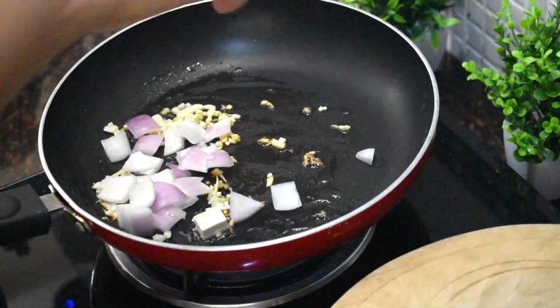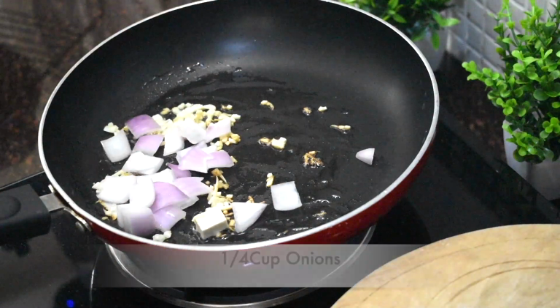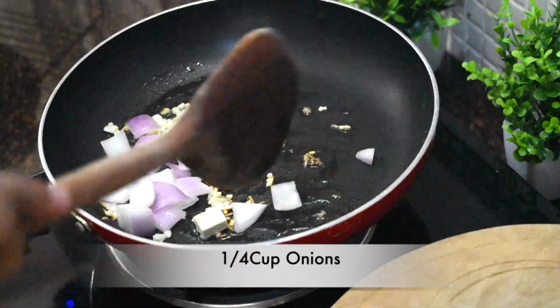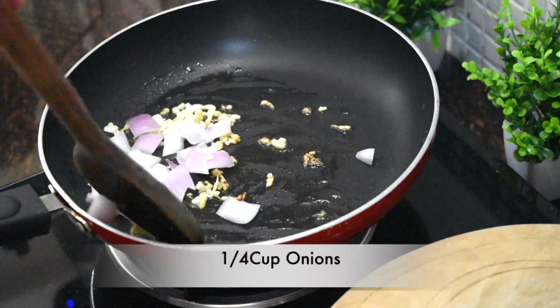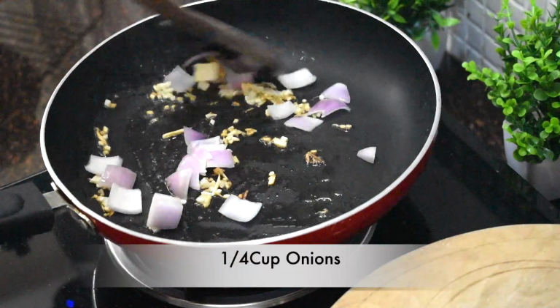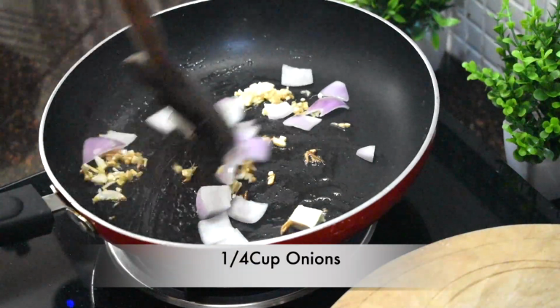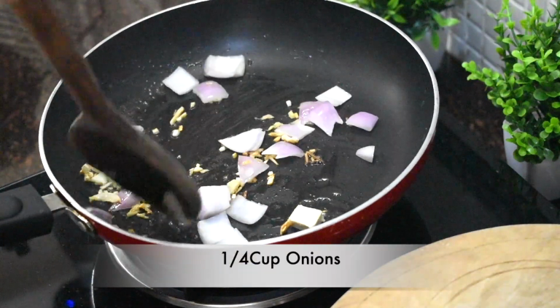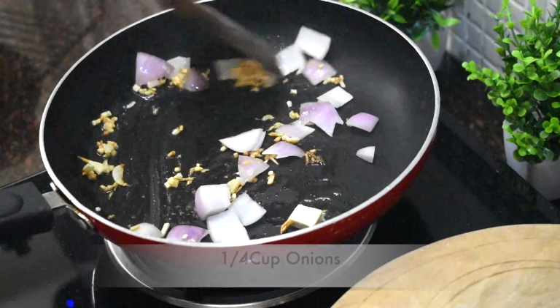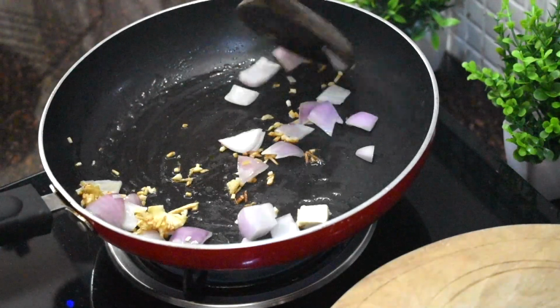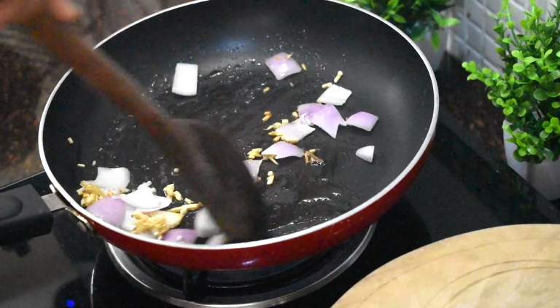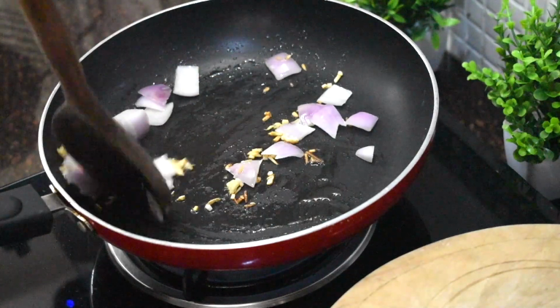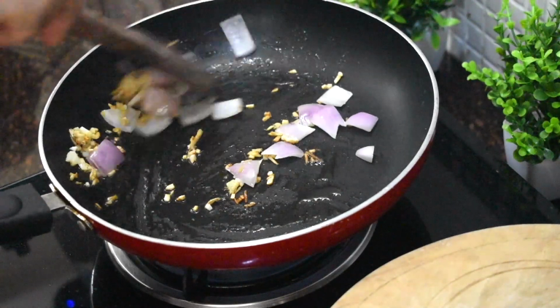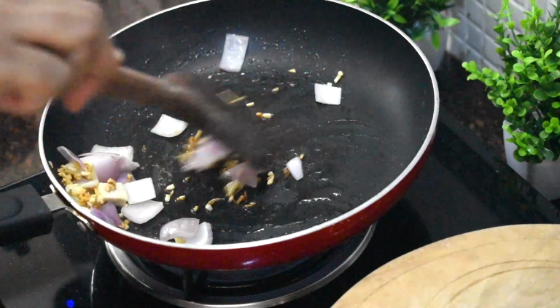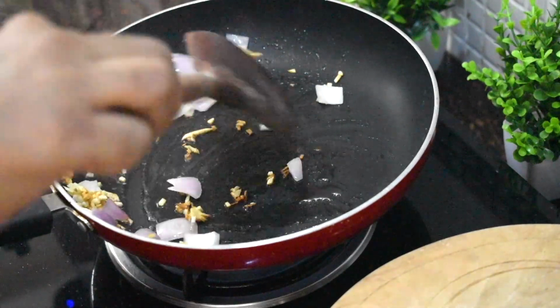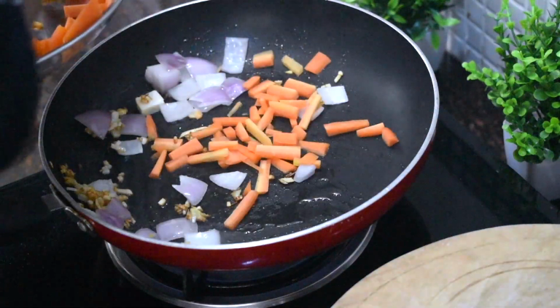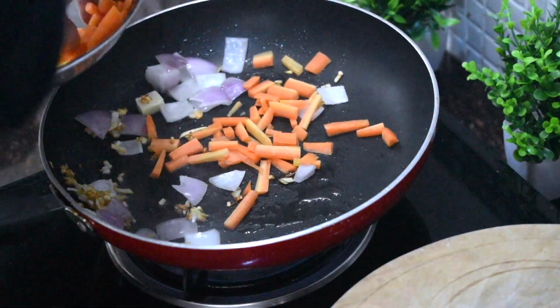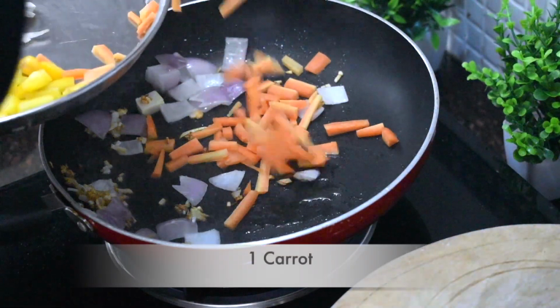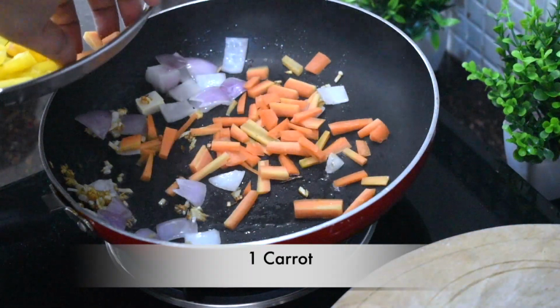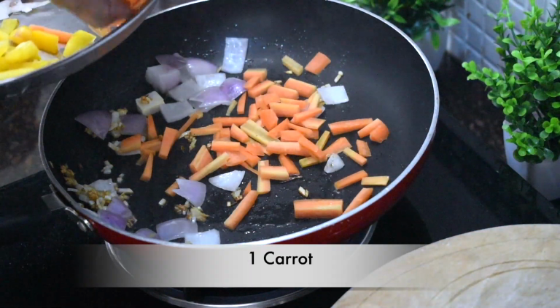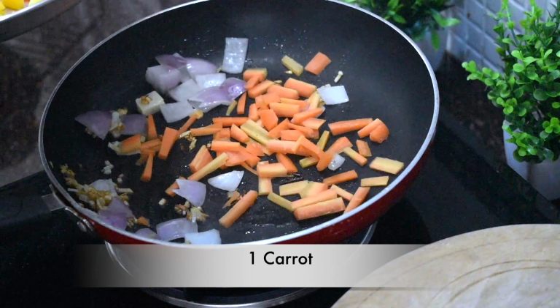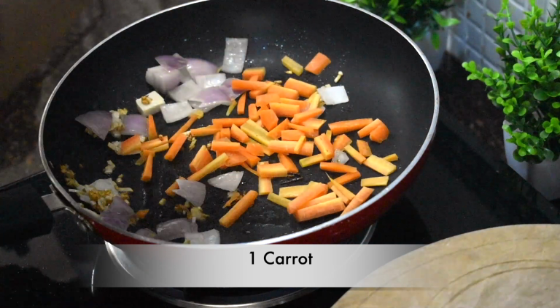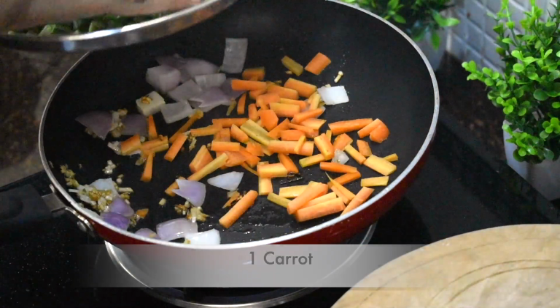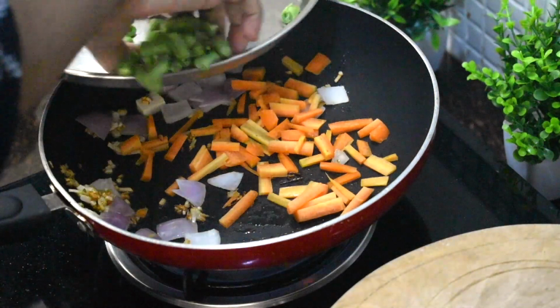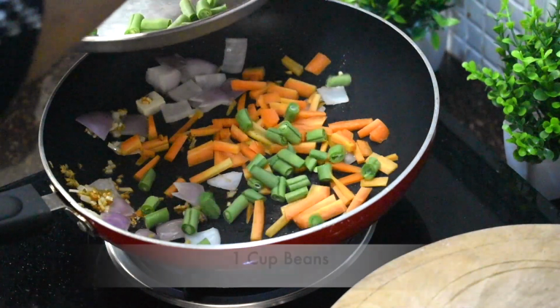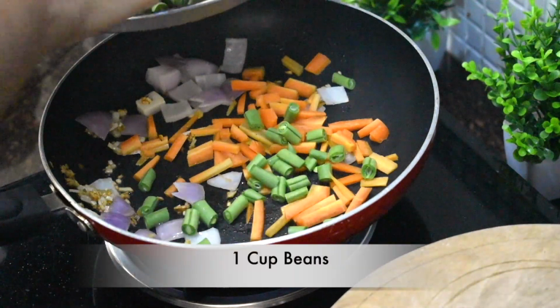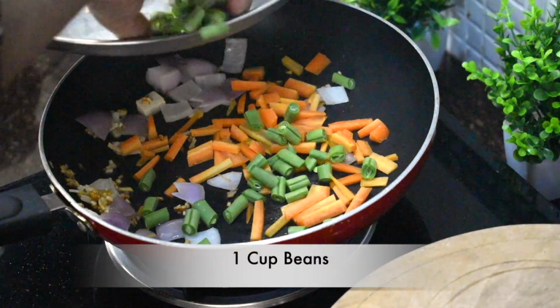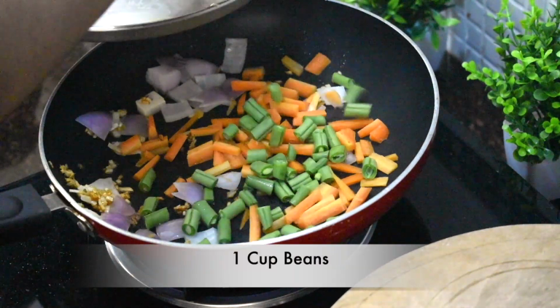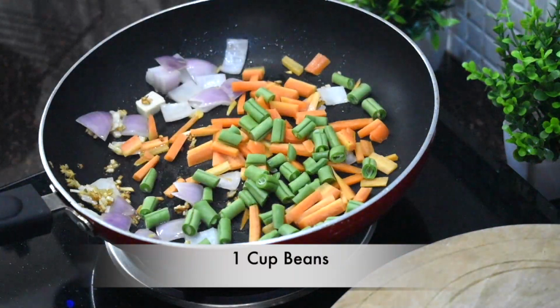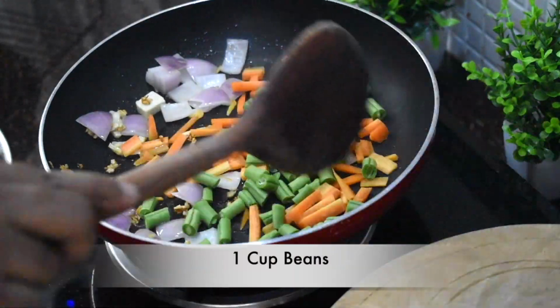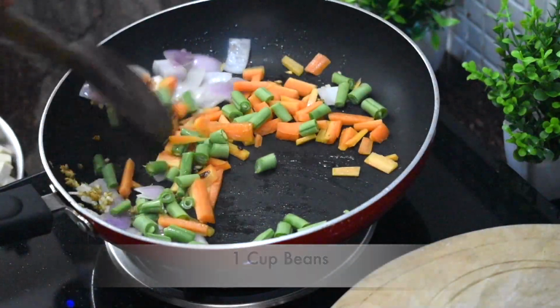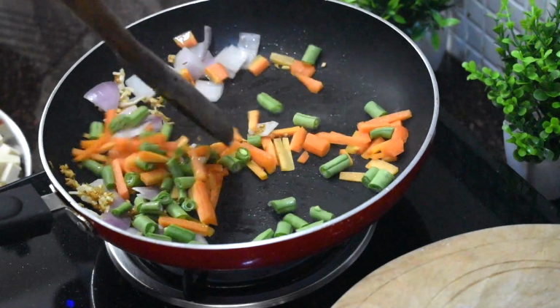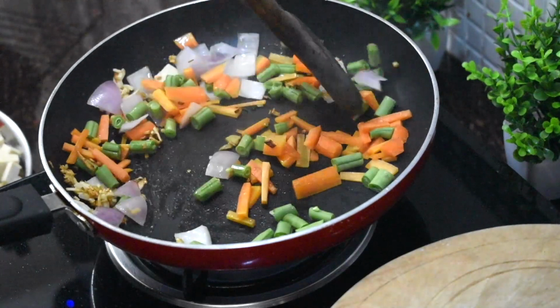First add onions. Add the onions, then add carrots and beans. Cook all of these for 2-3 minutes on high flame.